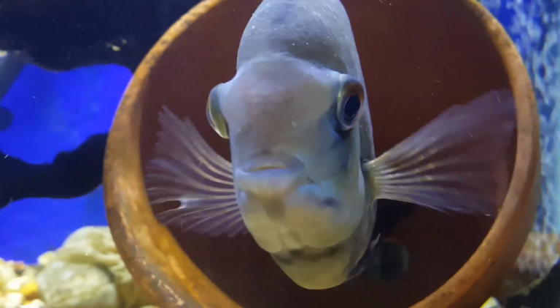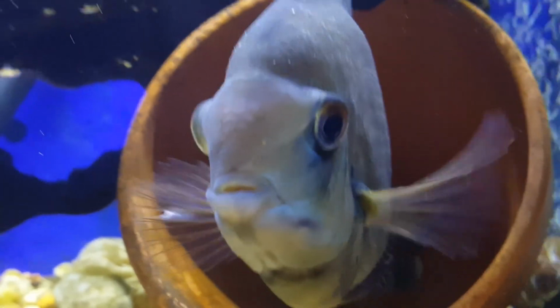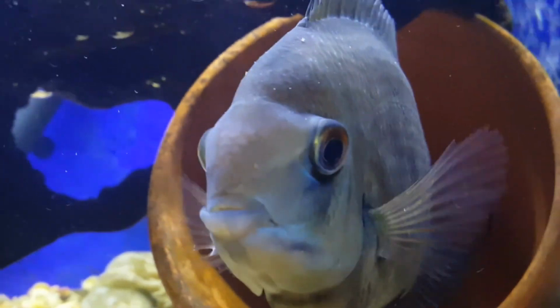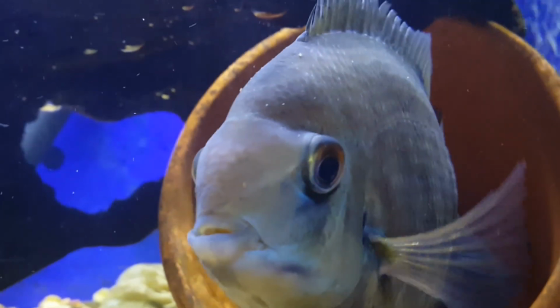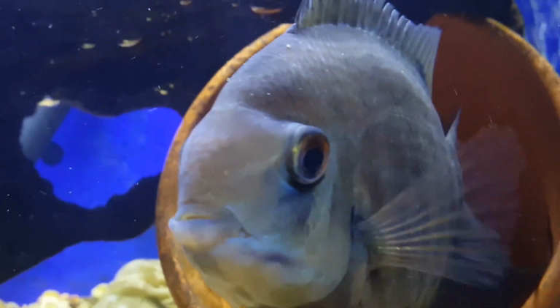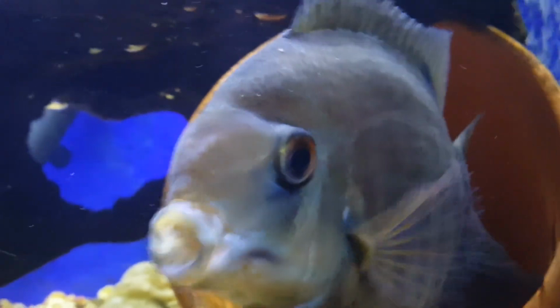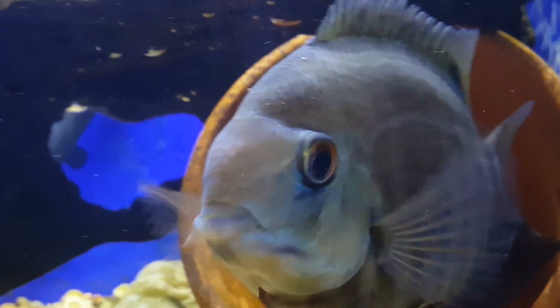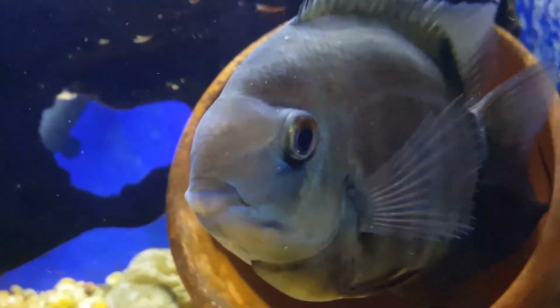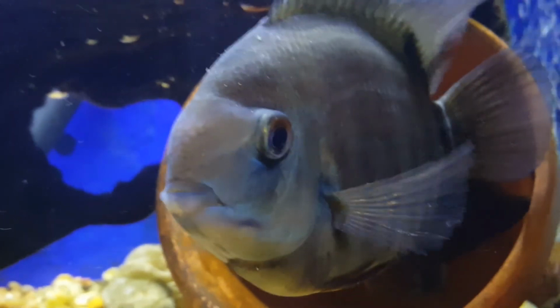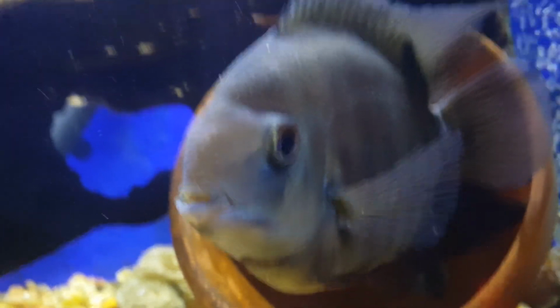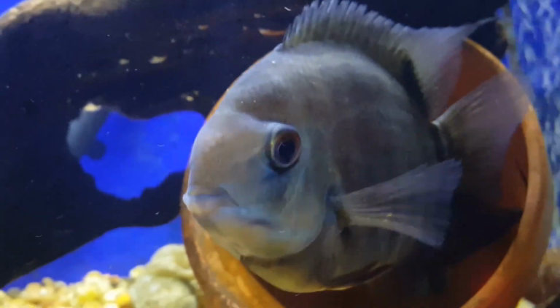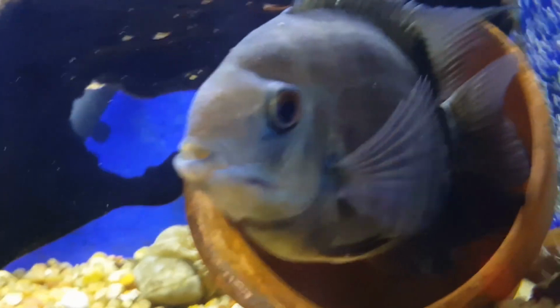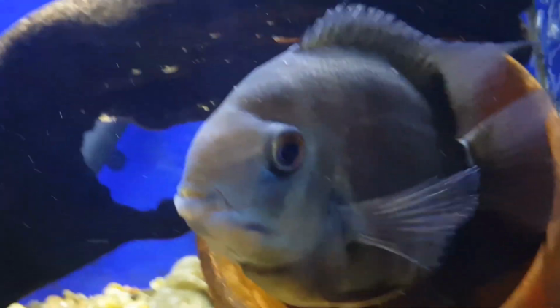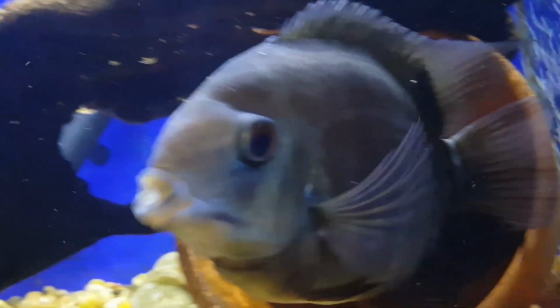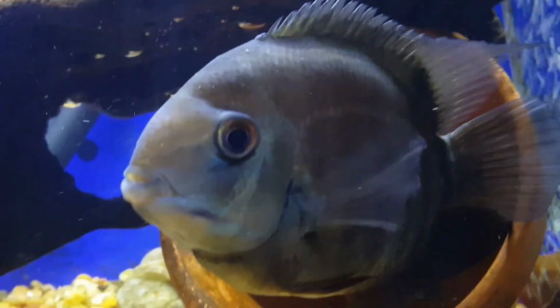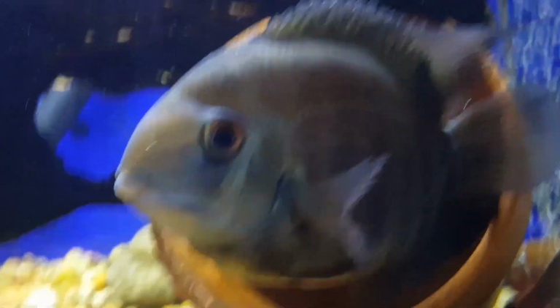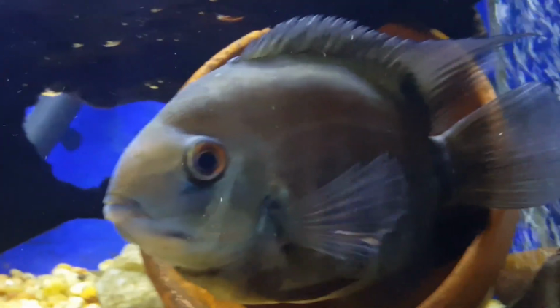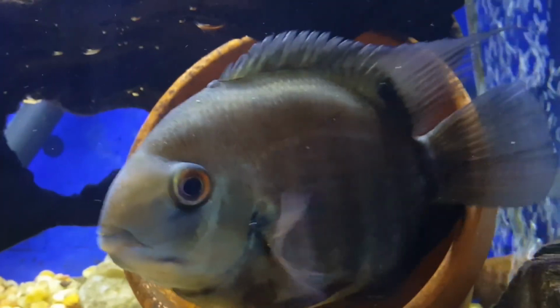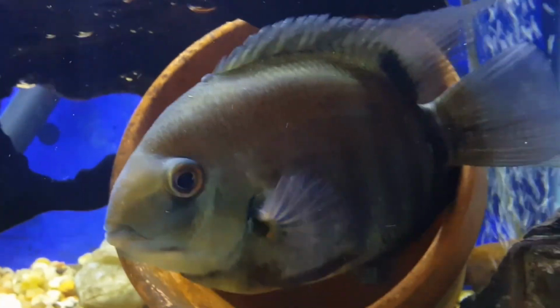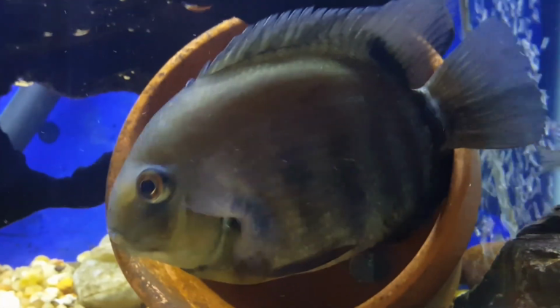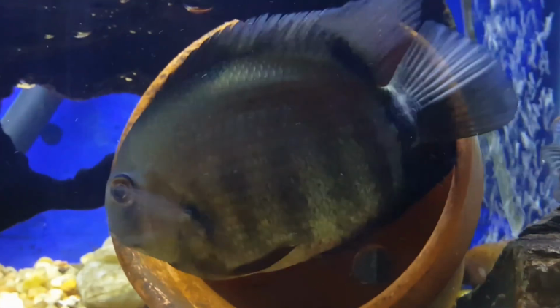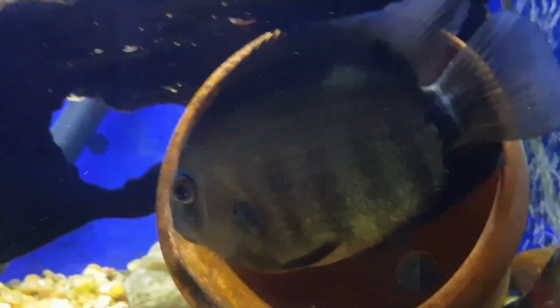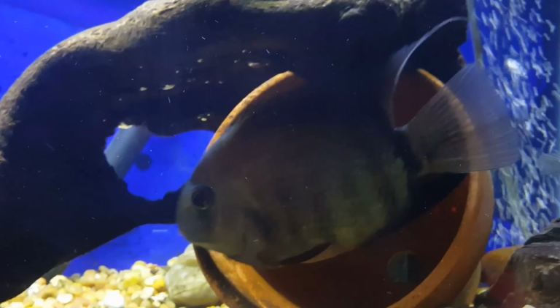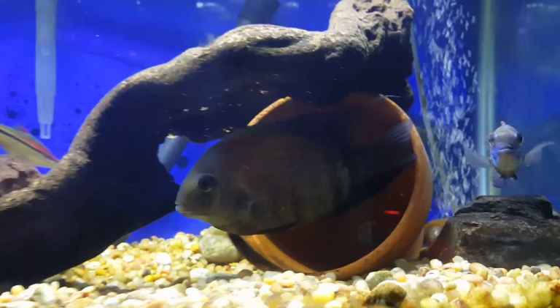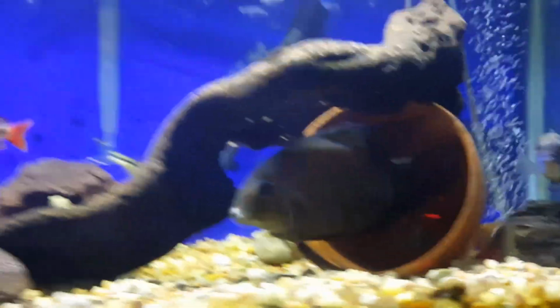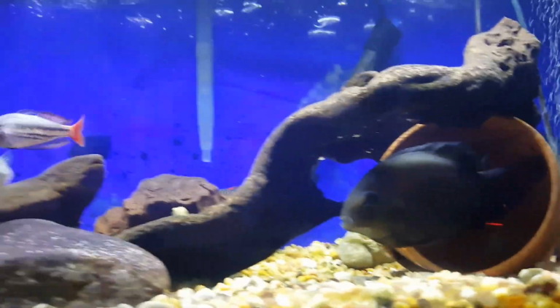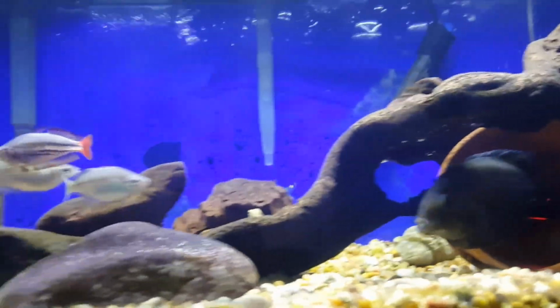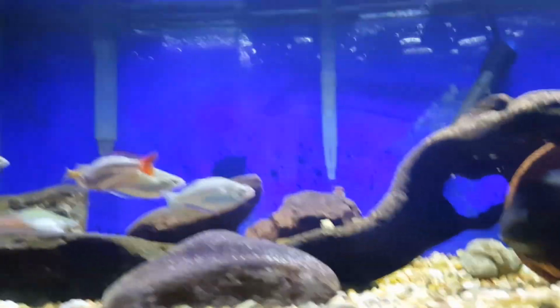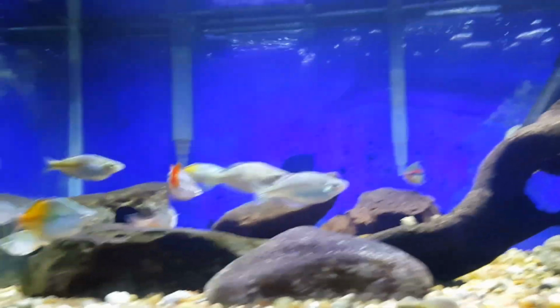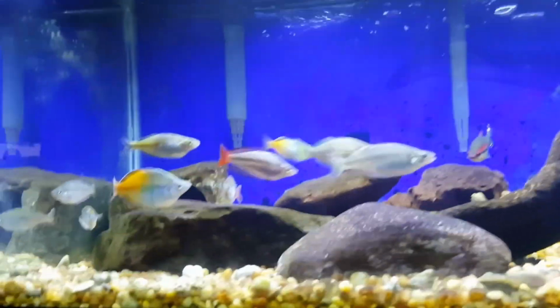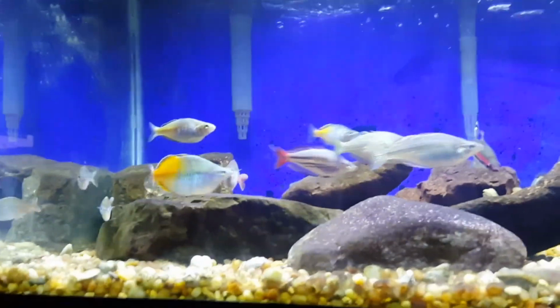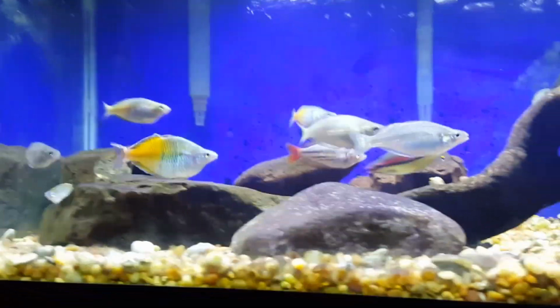Here's the big Severum — he finally came out and he's looking very good, saying a little hello. Alright guys, there you go — a quick look at our 40 gallon aquarium. Comment, like, and subscribe.